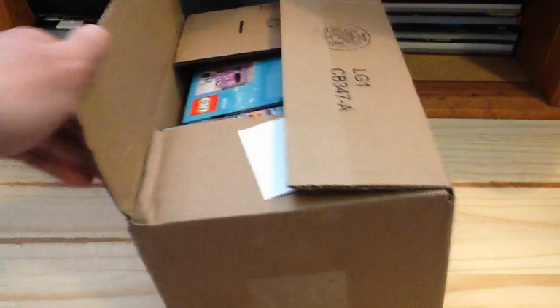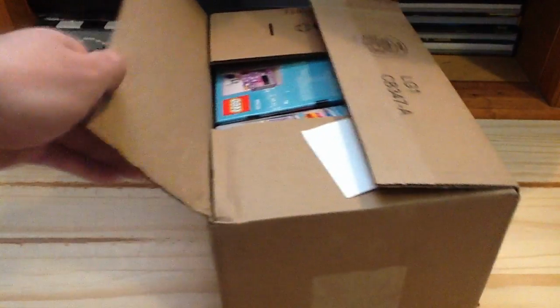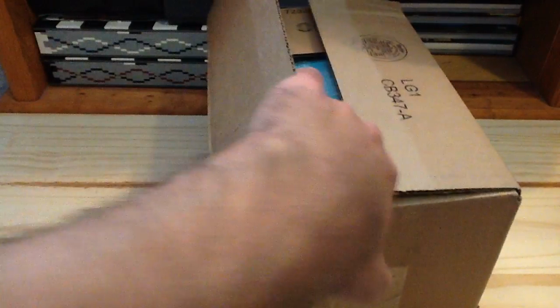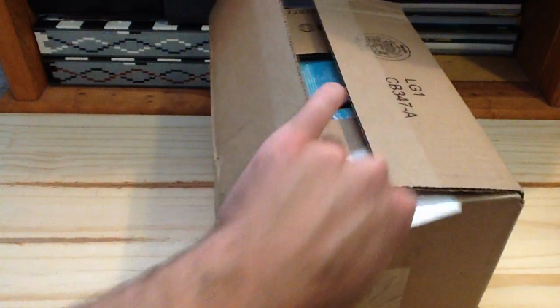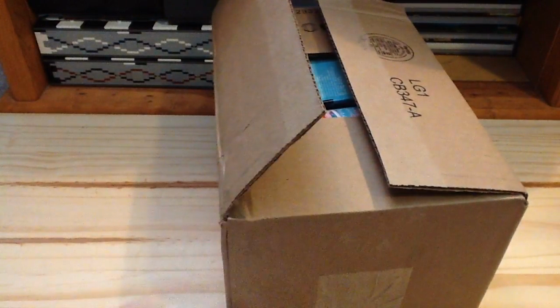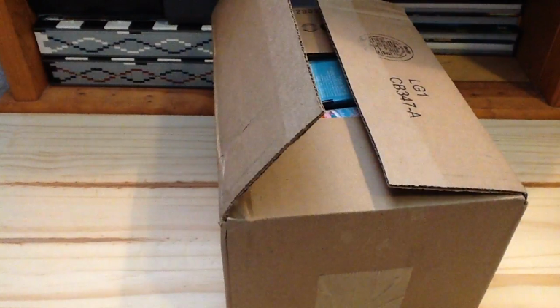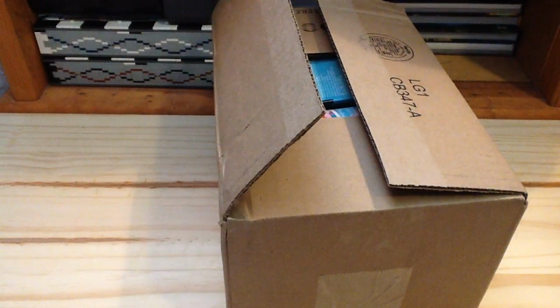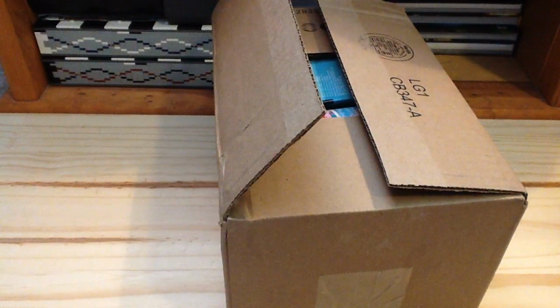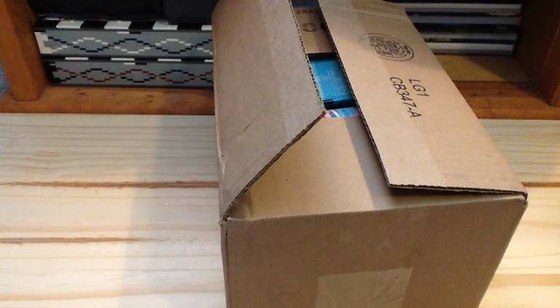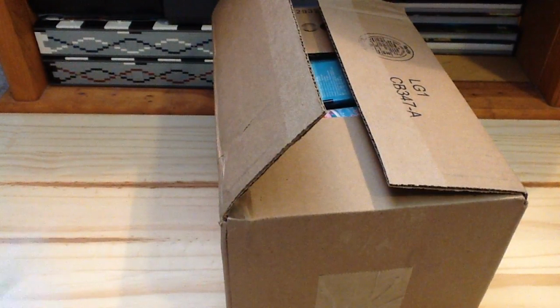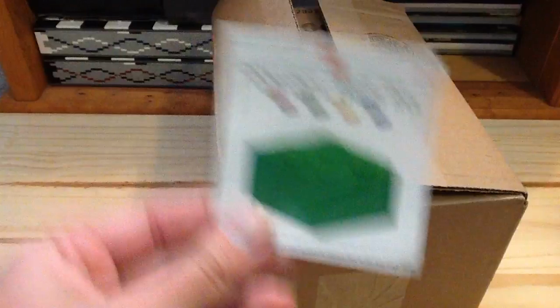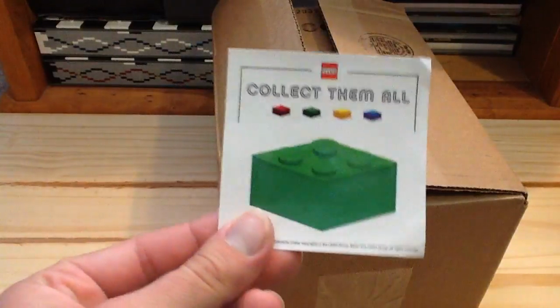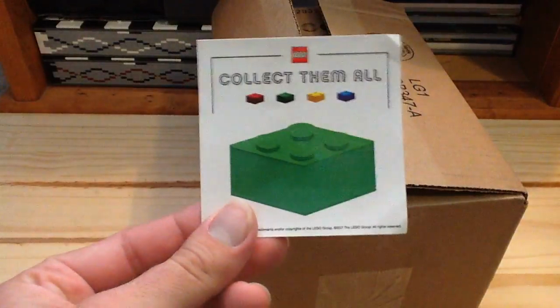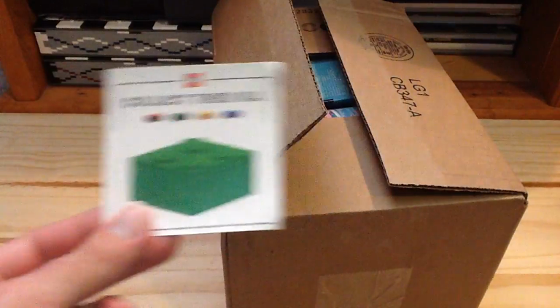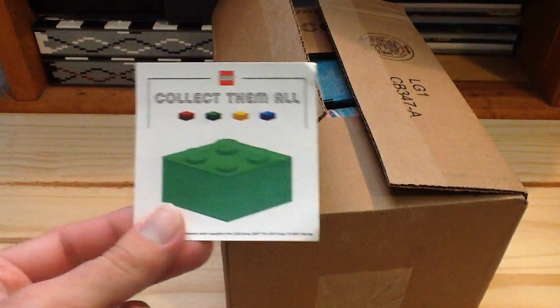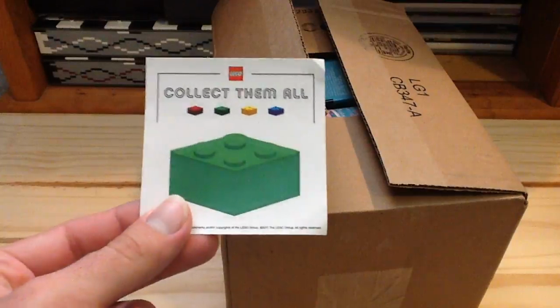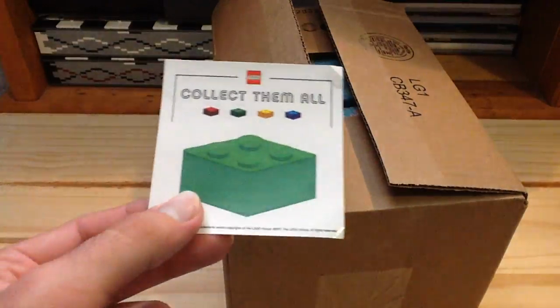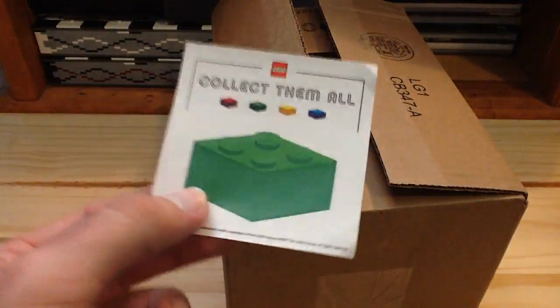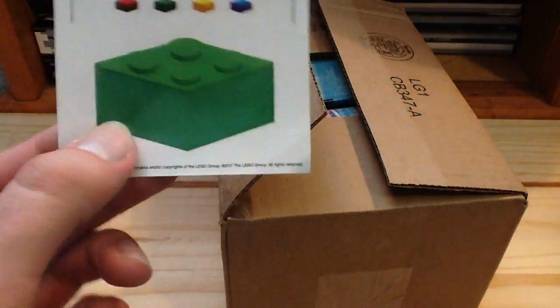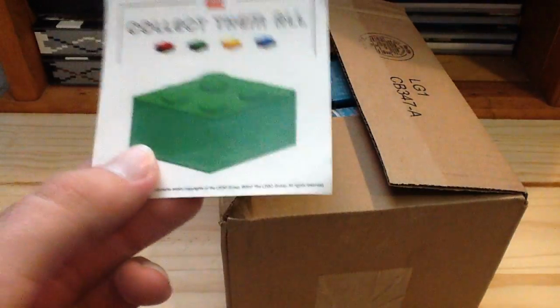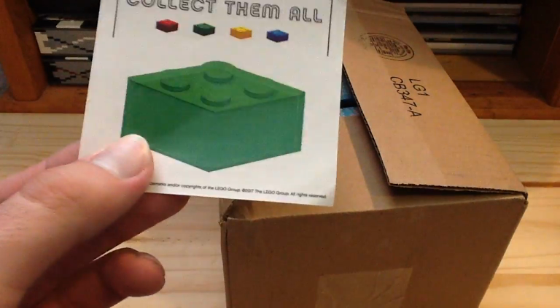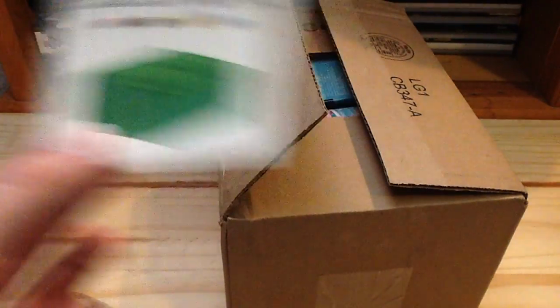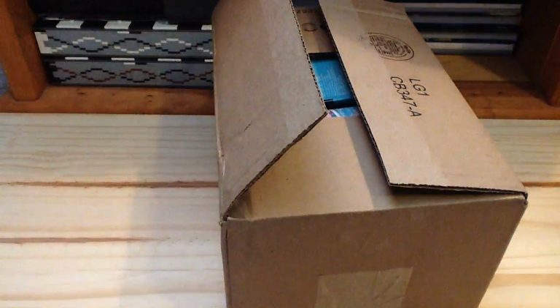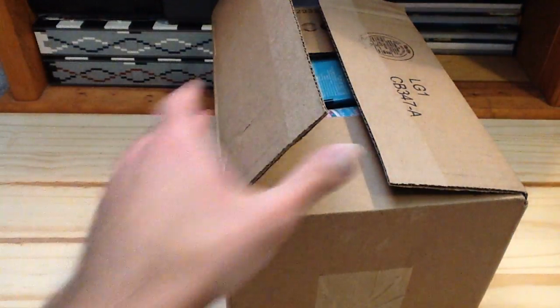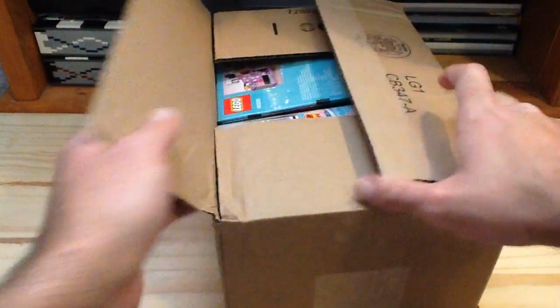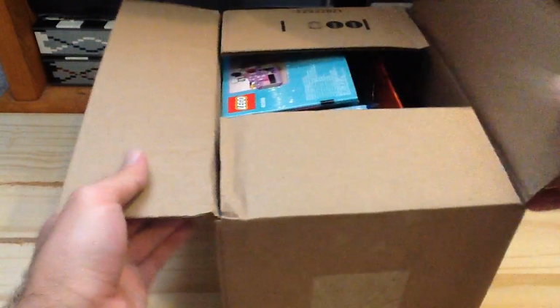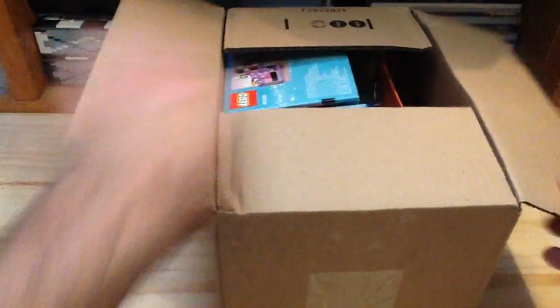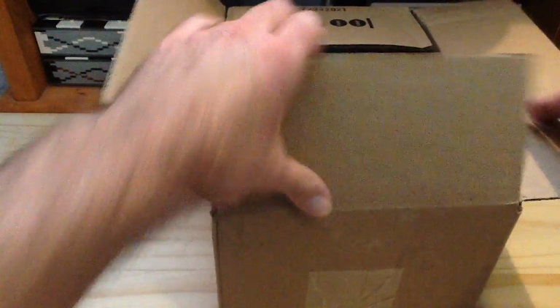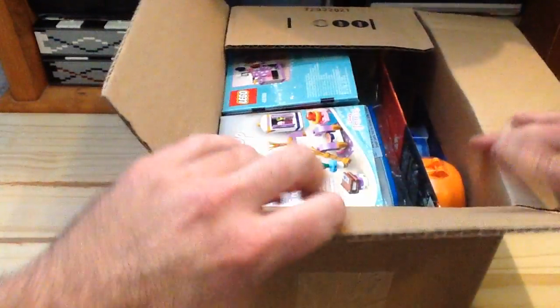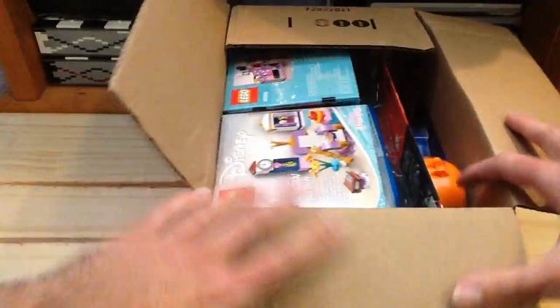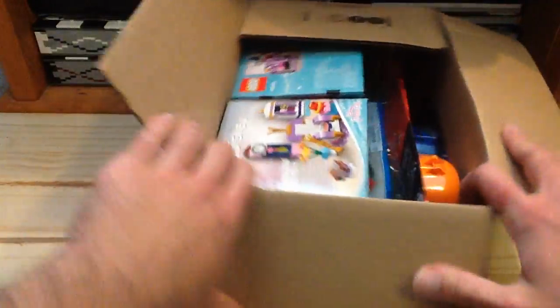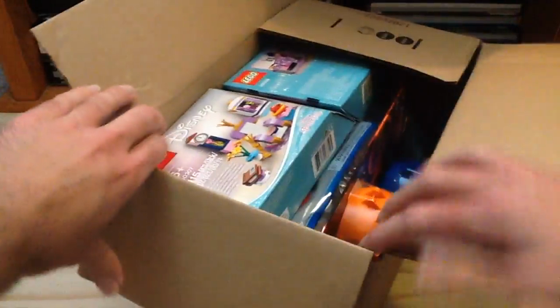Inside we have our little LEGO sticker here that says 'Collect Them All' — it's a pretty cool collectible LEGO sticker. So inside we have a few new sets here.